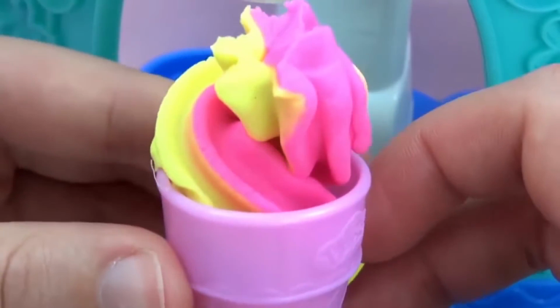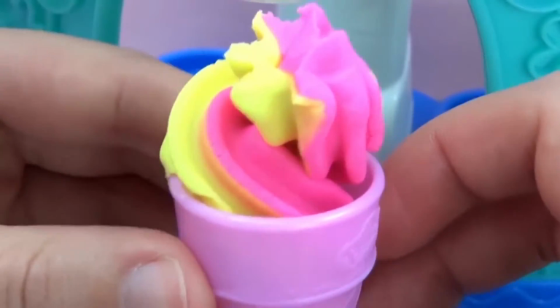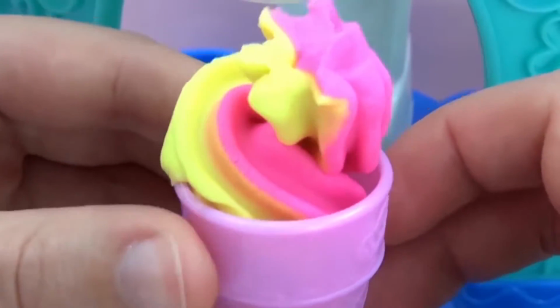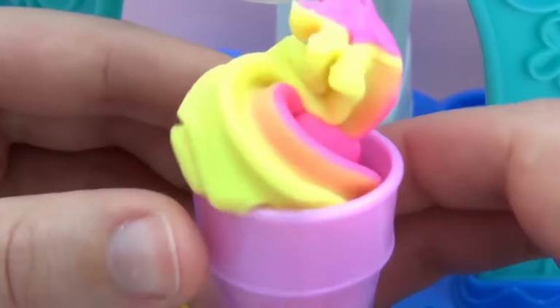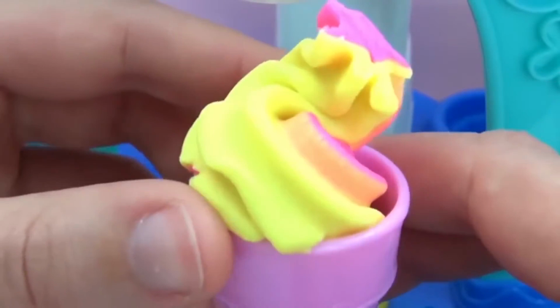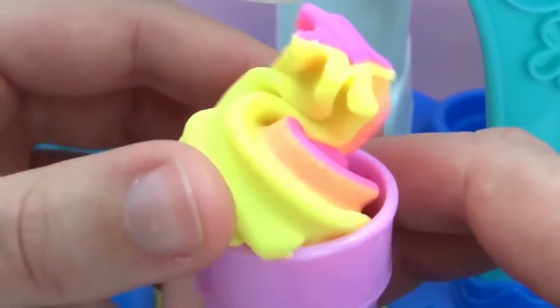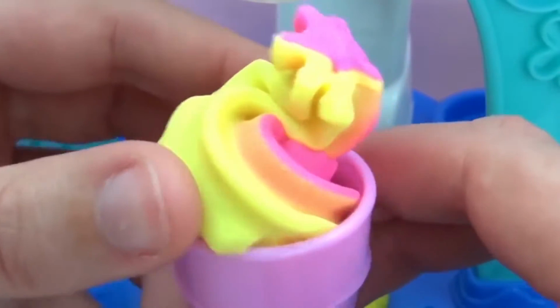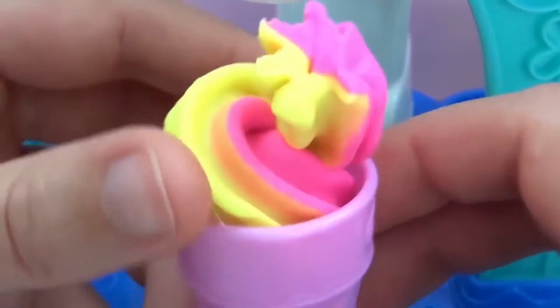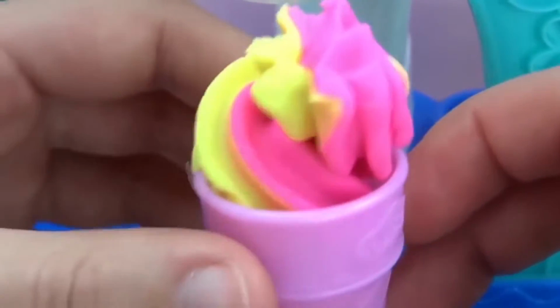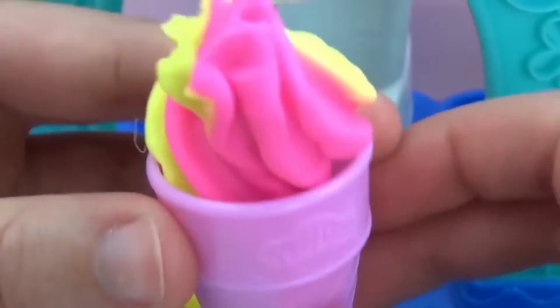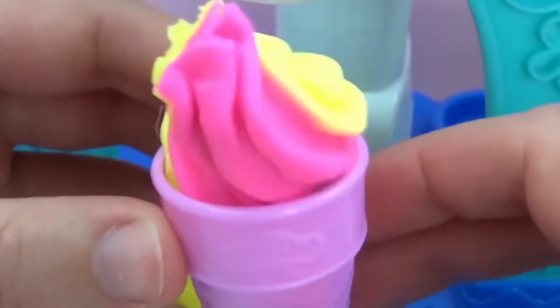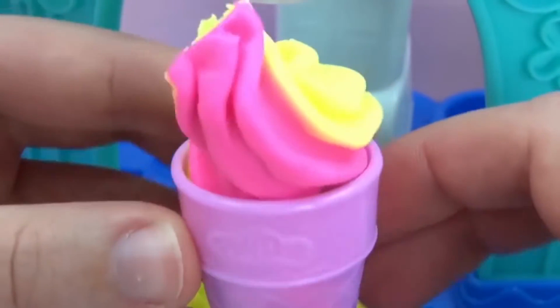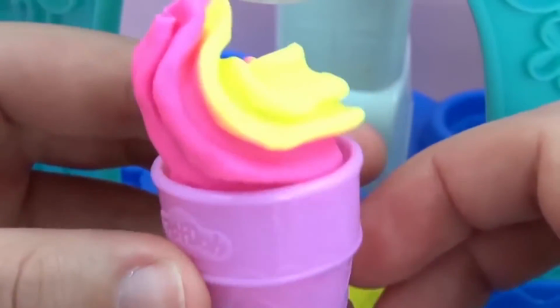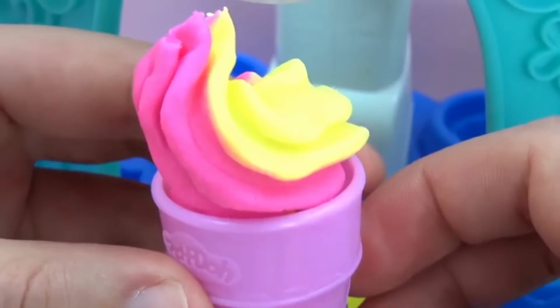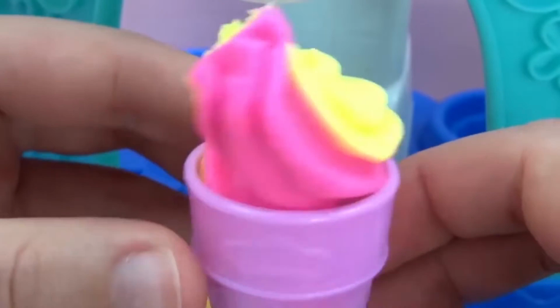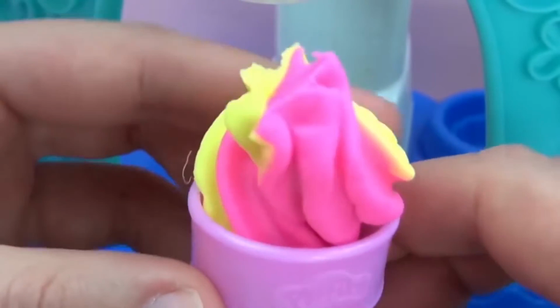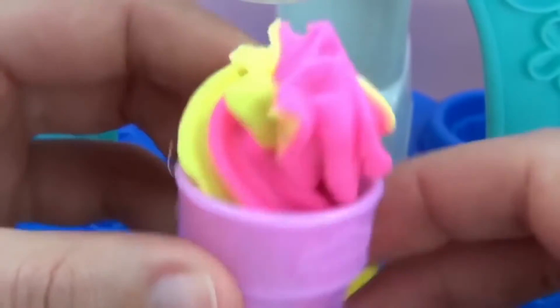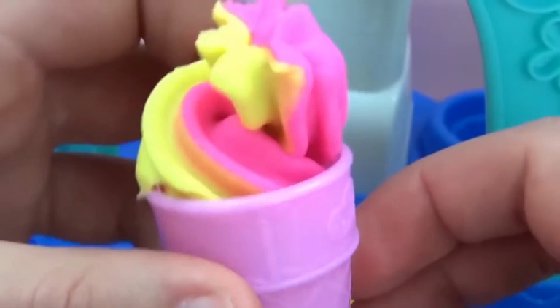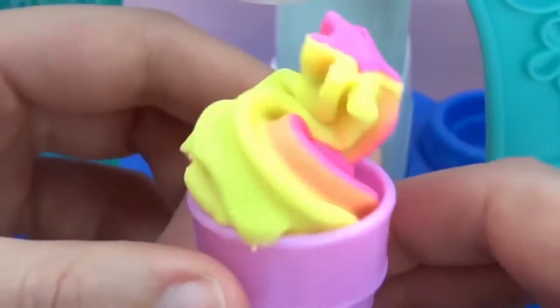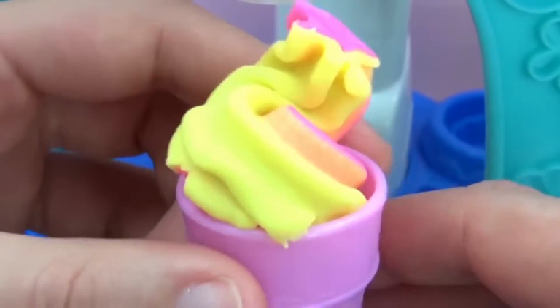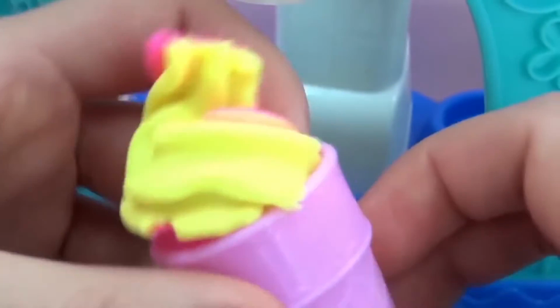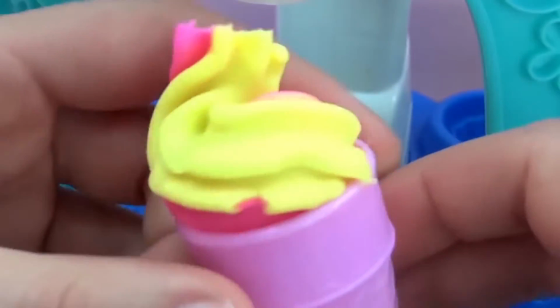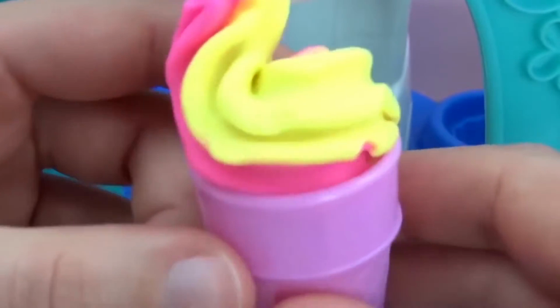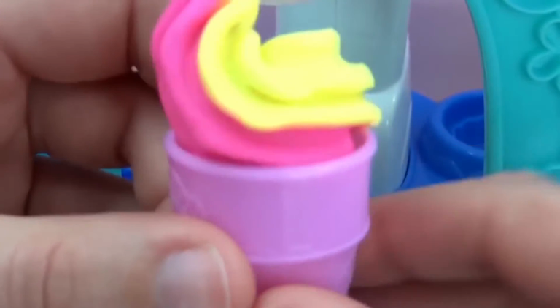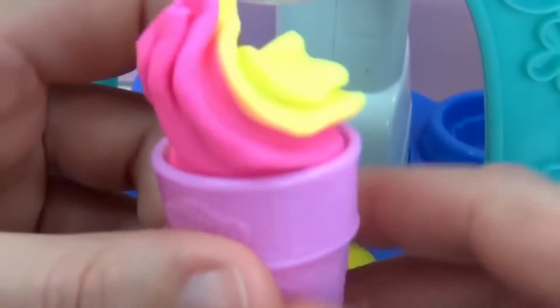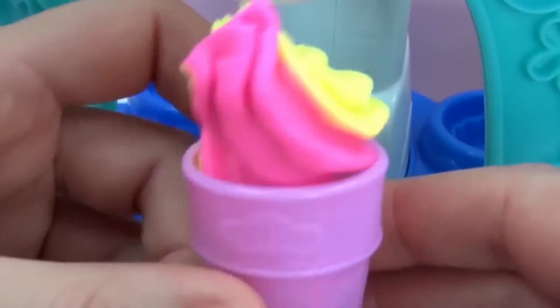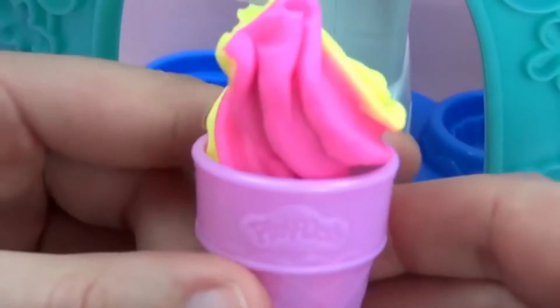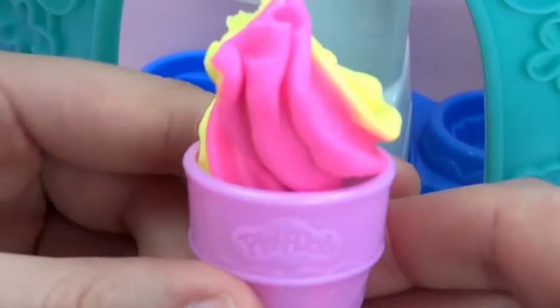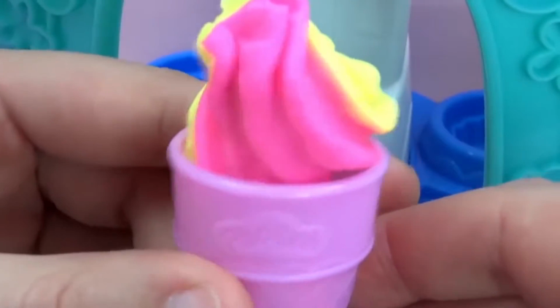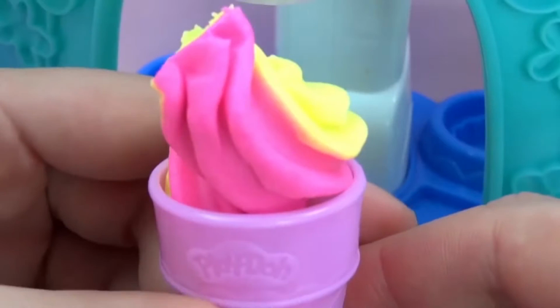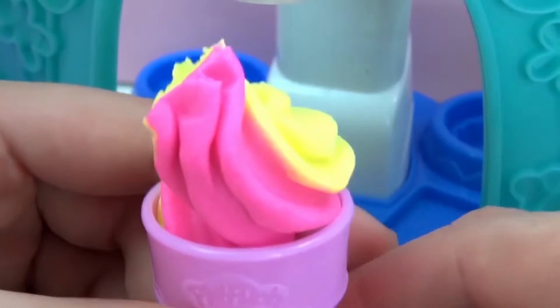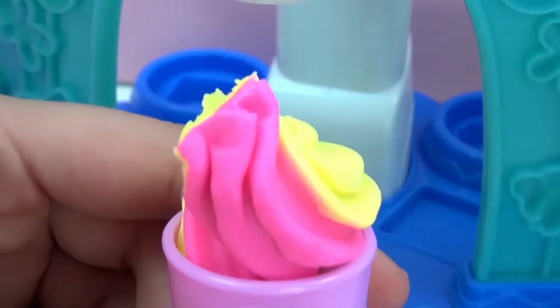I'll call this strawberry lemon flavored. So we could decorate it a little bit further, although I like it just as it is already.